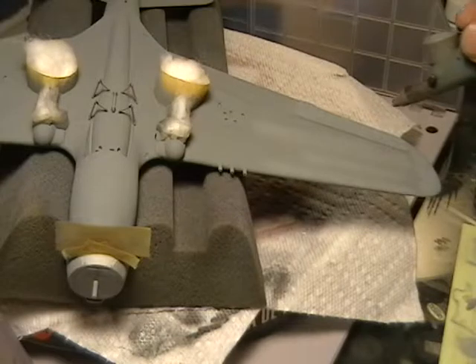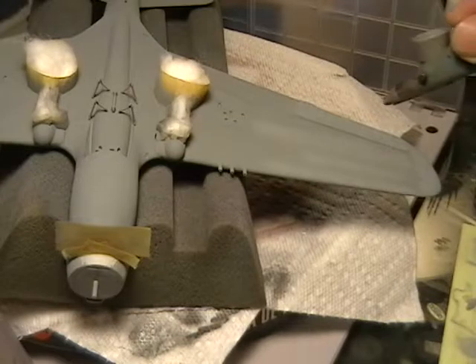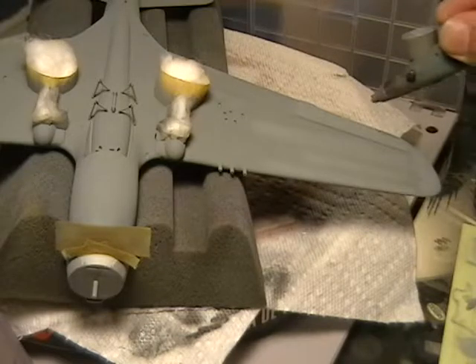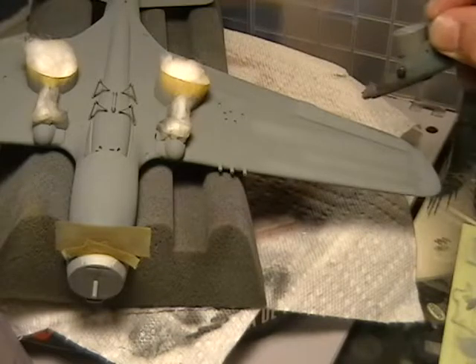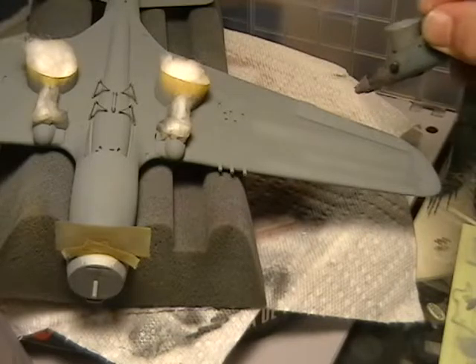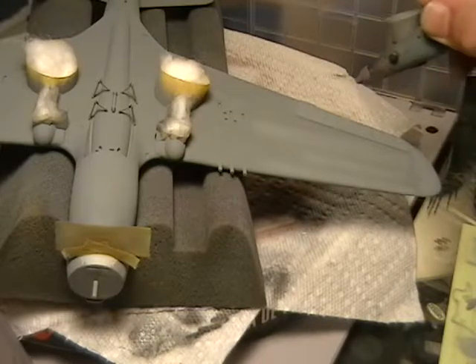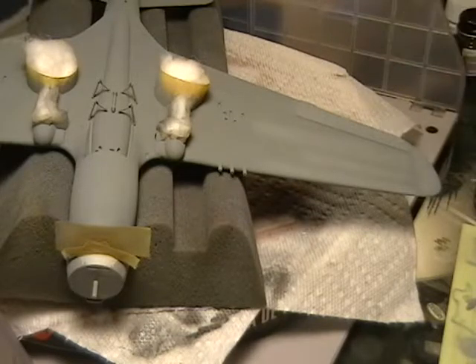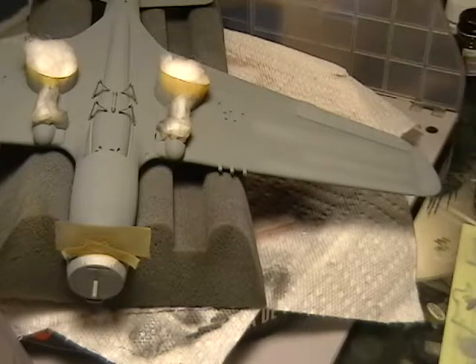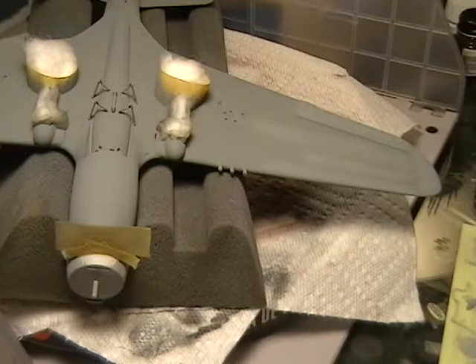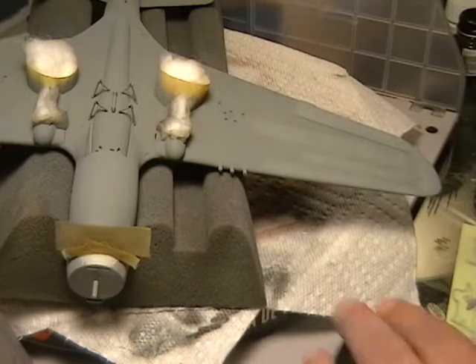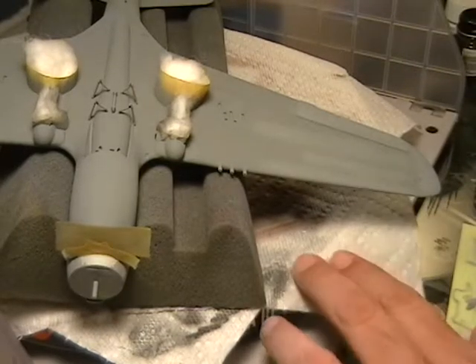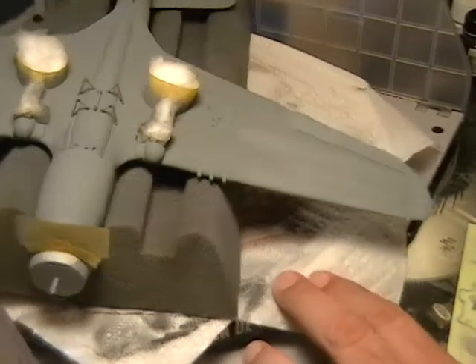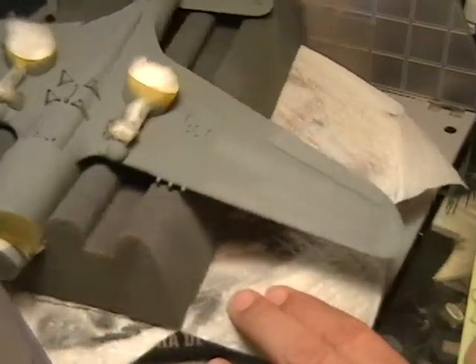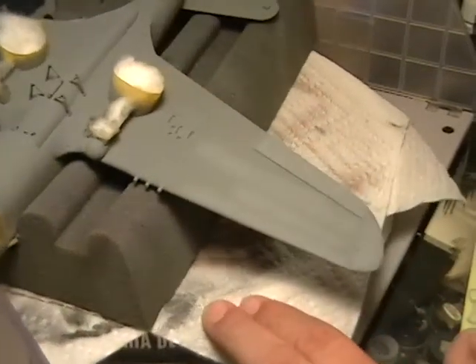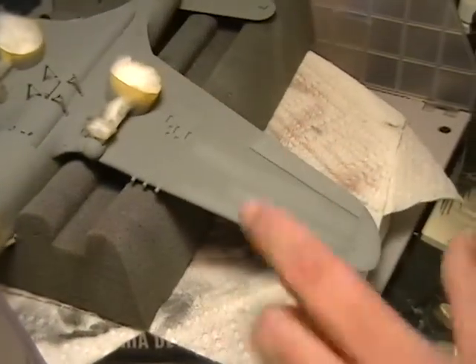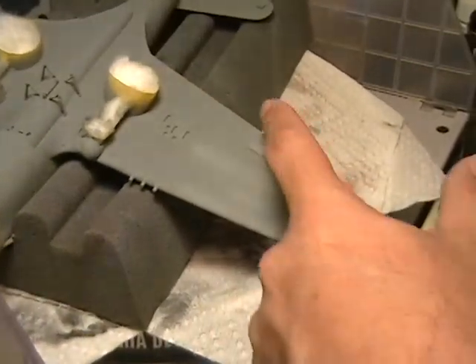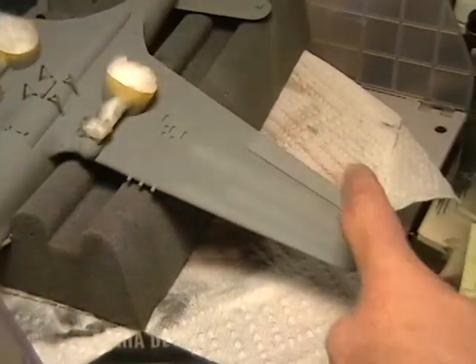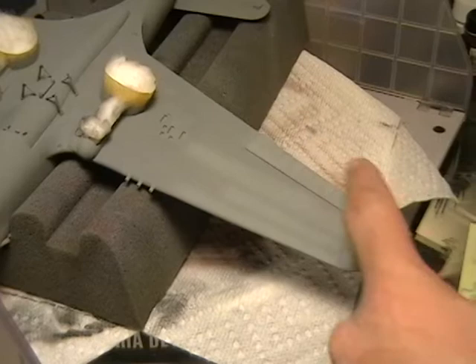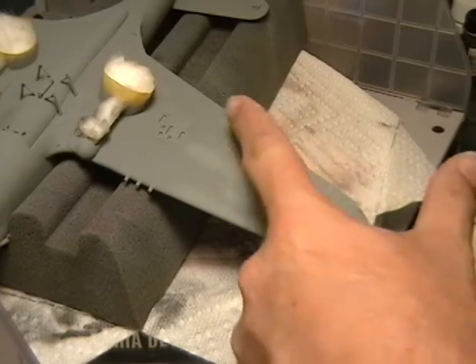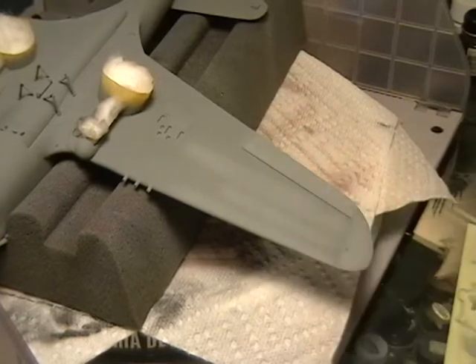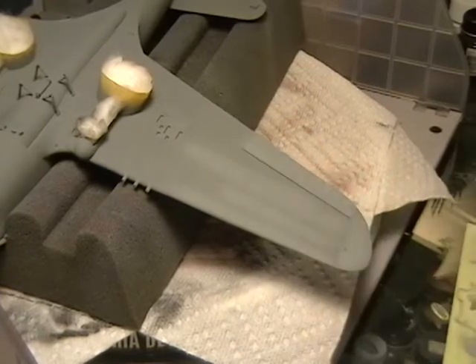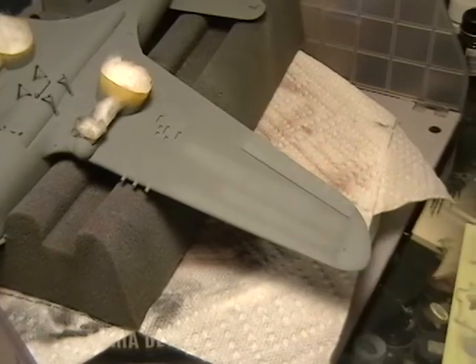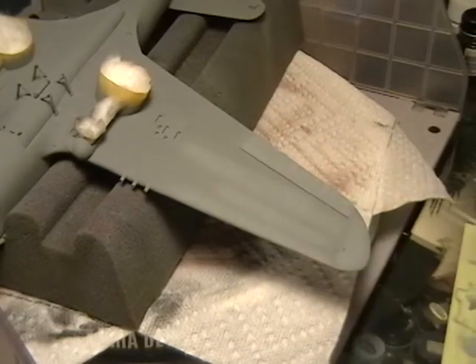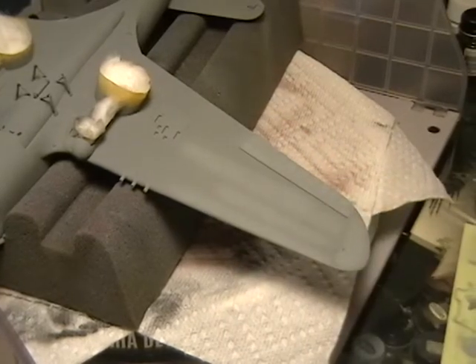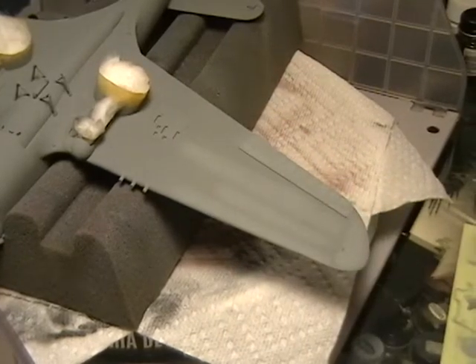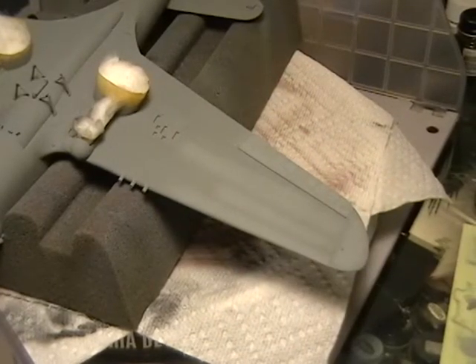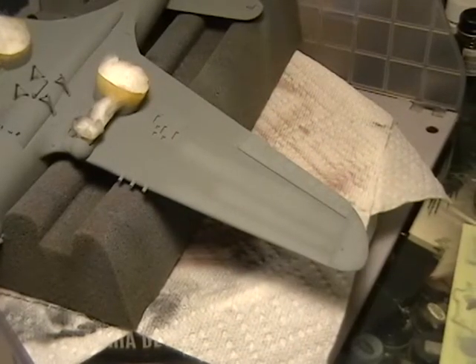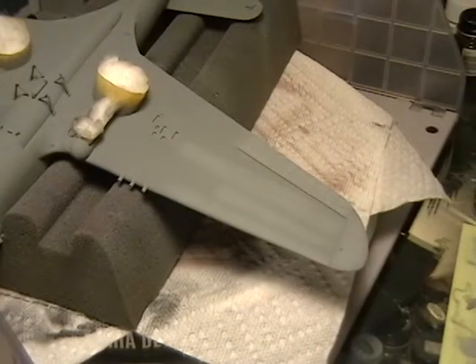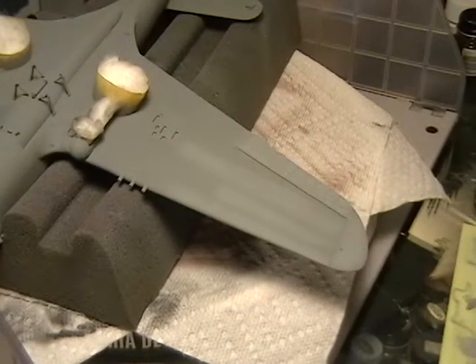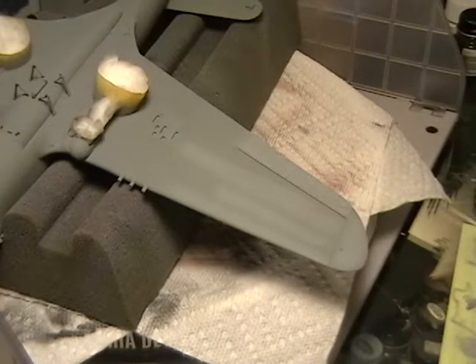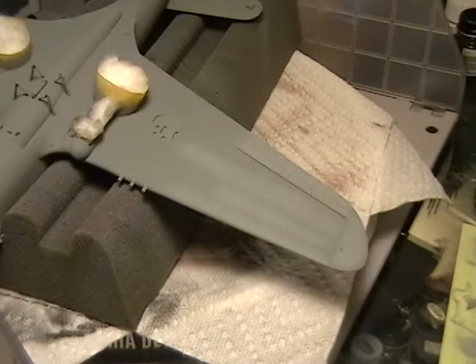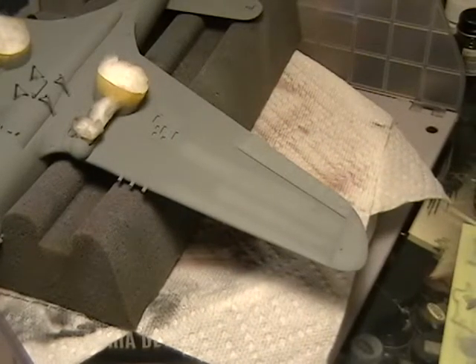You can mask this if you want, but usually free-handing it doesn't look too bad. You can see it's quite a bit lighter there. I'll do the same on the other side and on the tail surfaces.